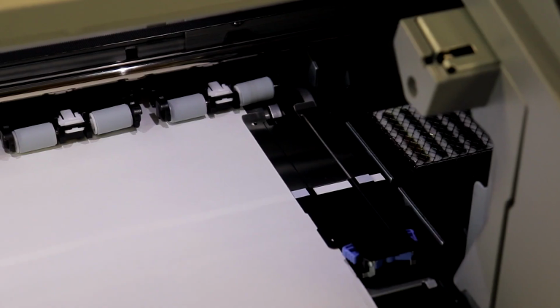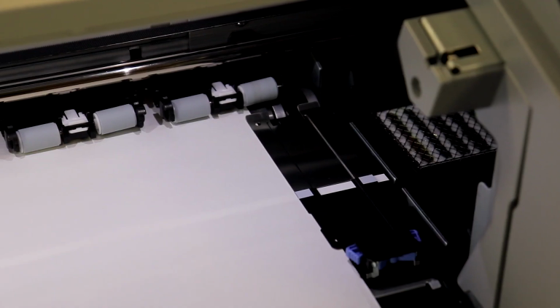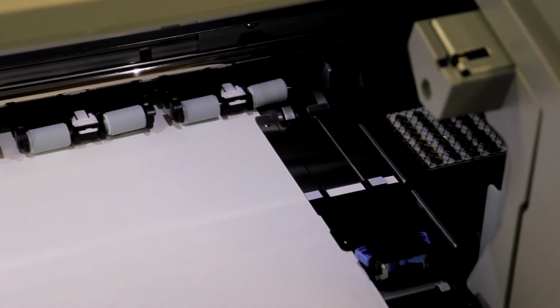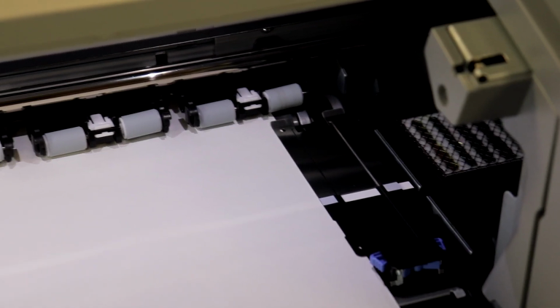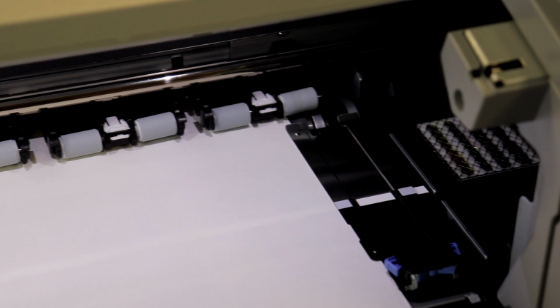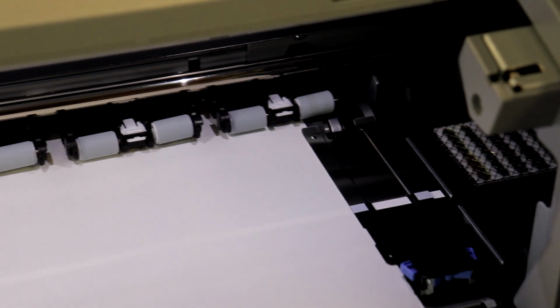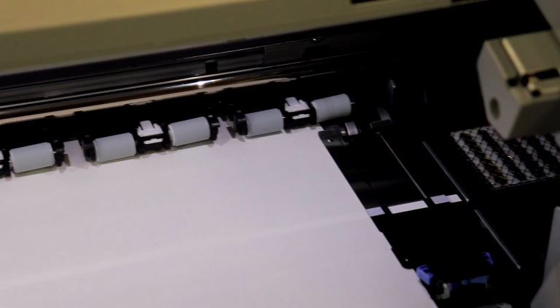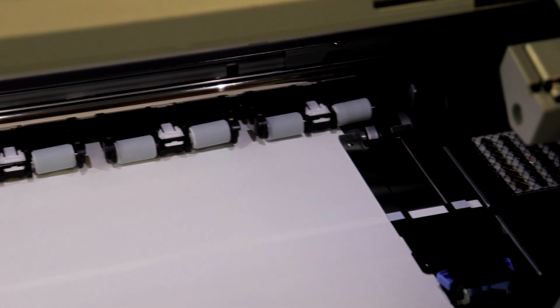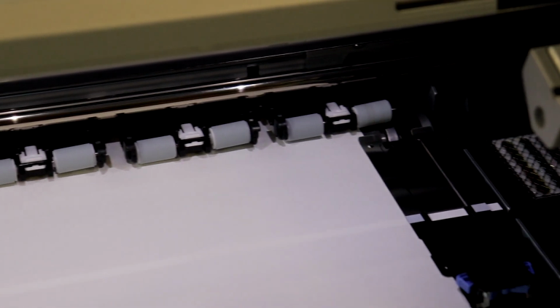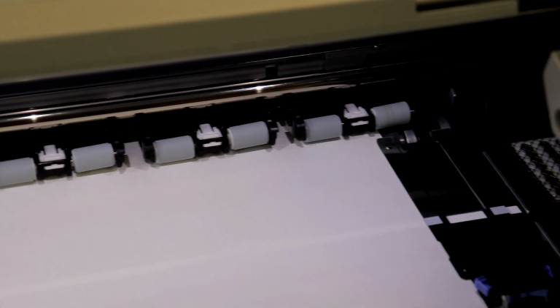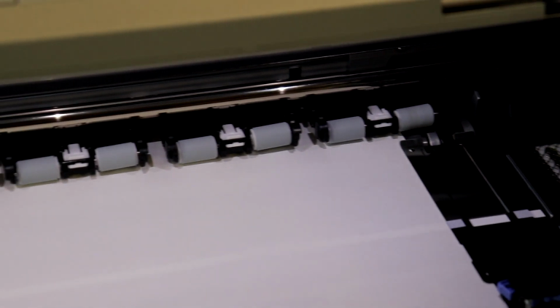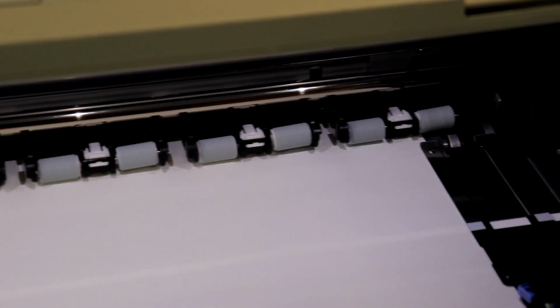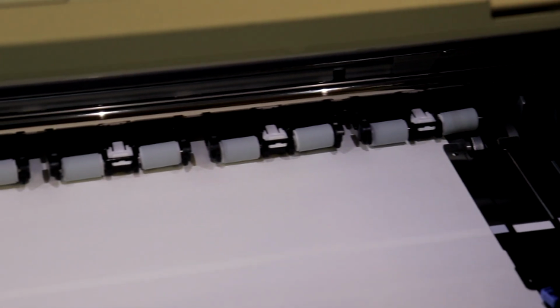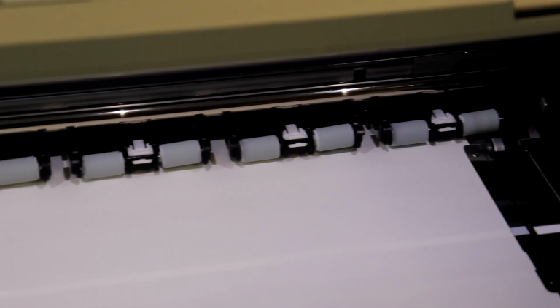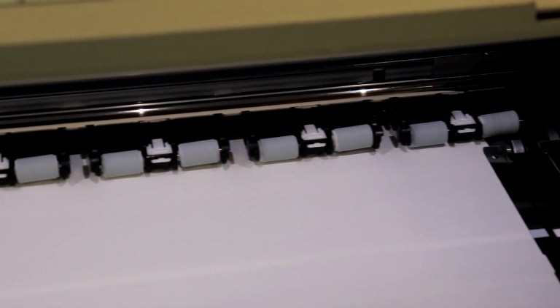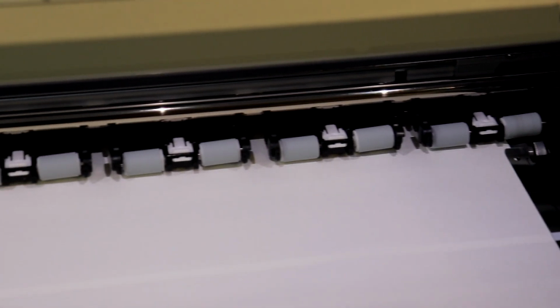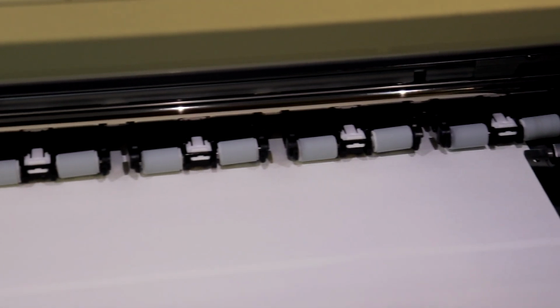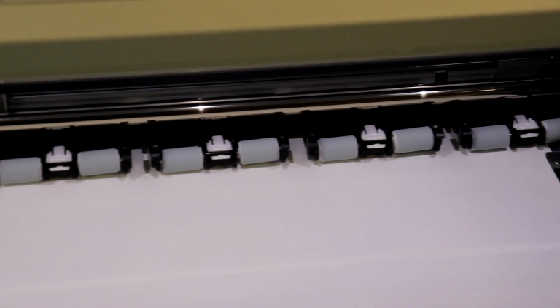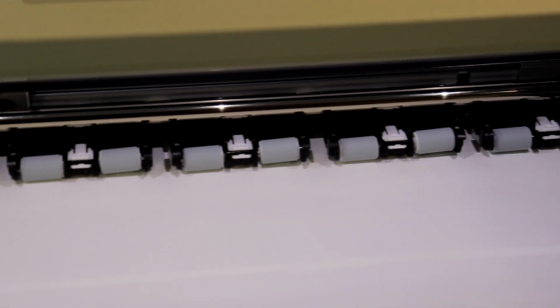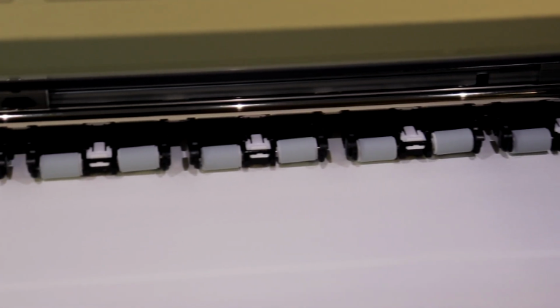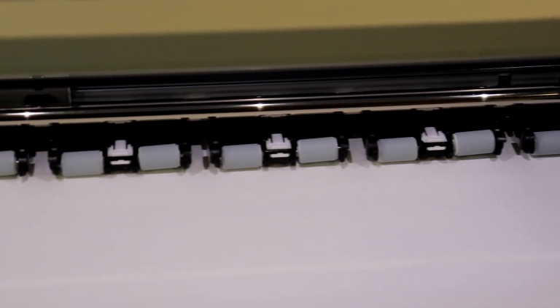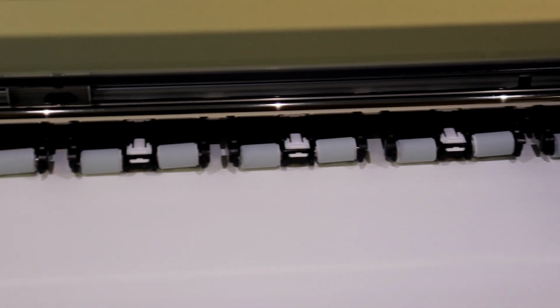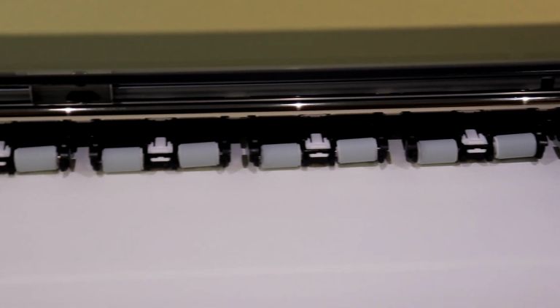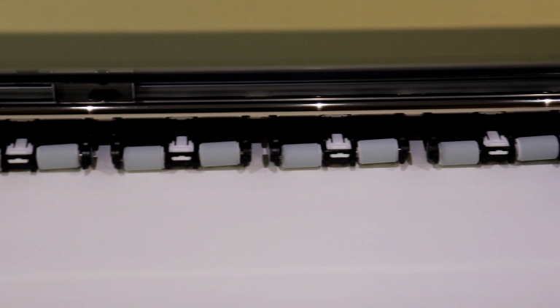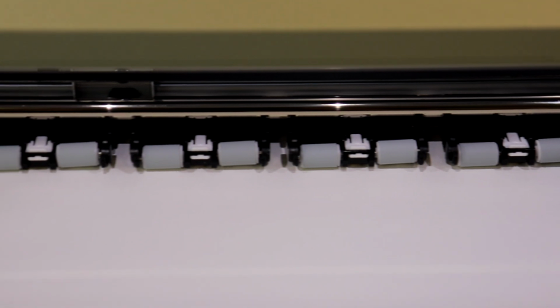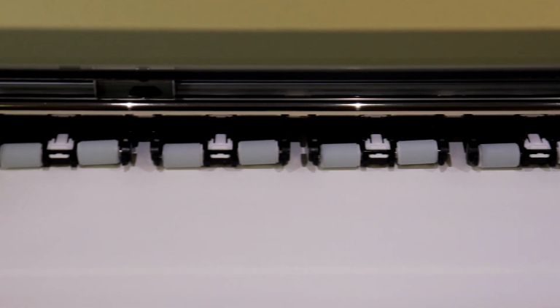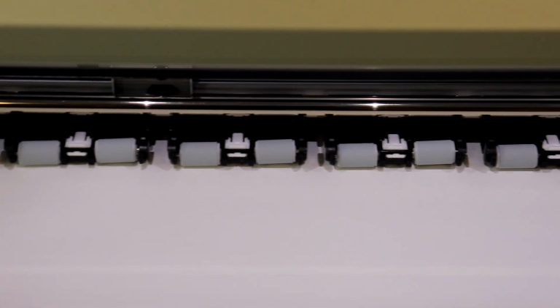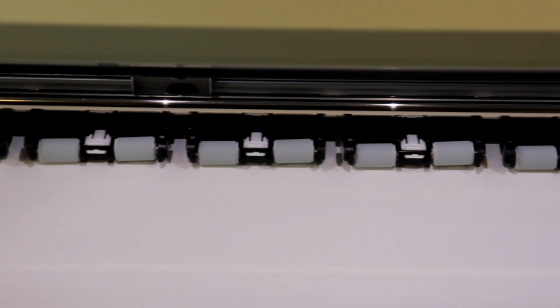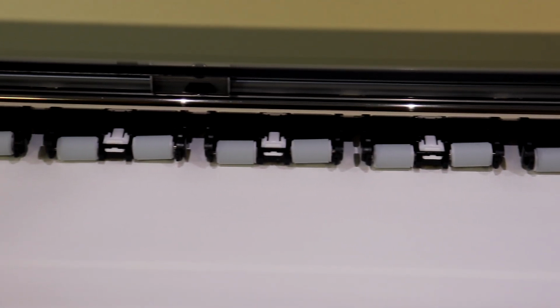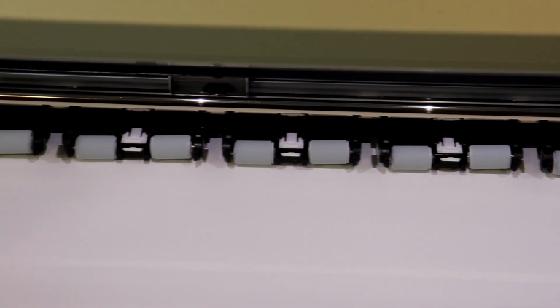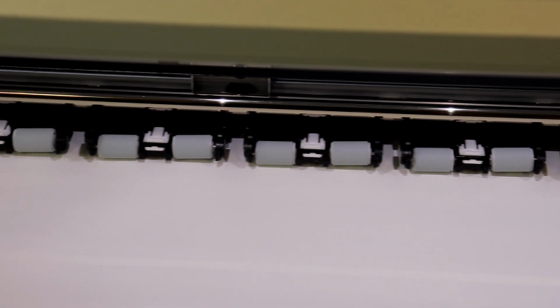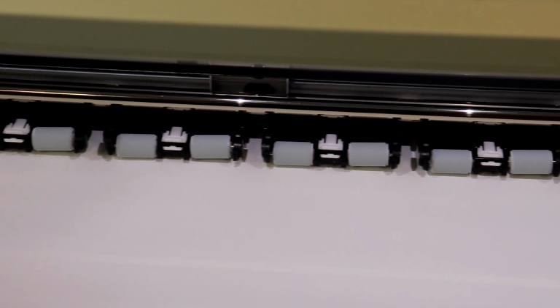The media edge holder guides the transfer paper through the printer. The rollers are also in place to ensure the media feeds through the printer properly.